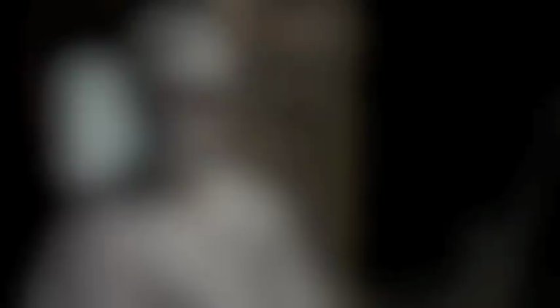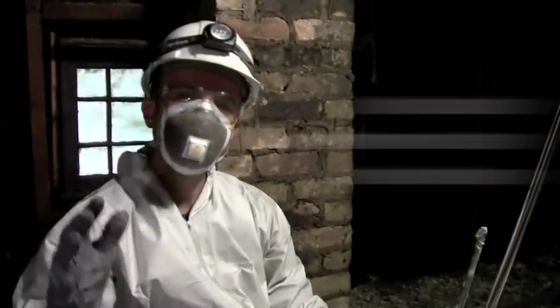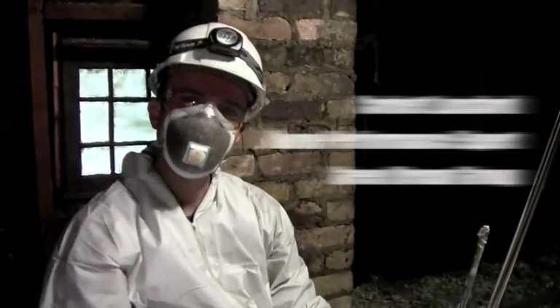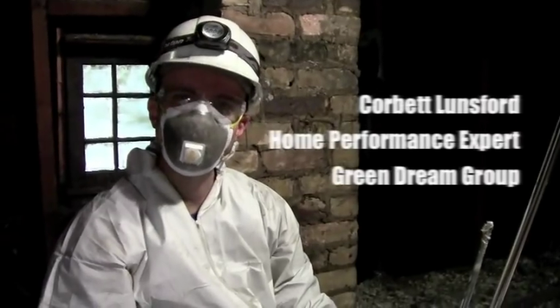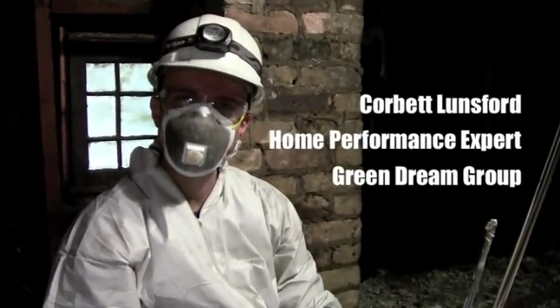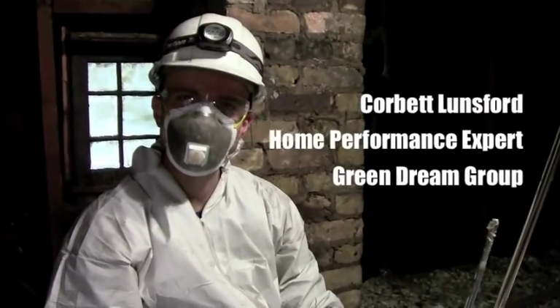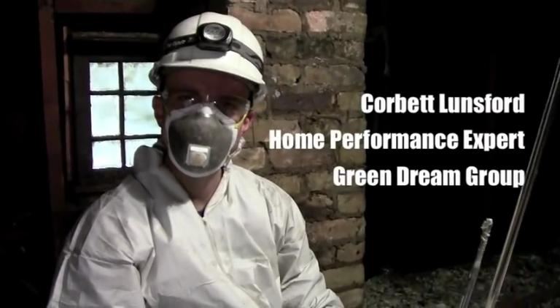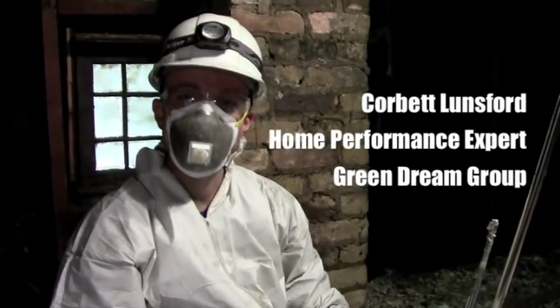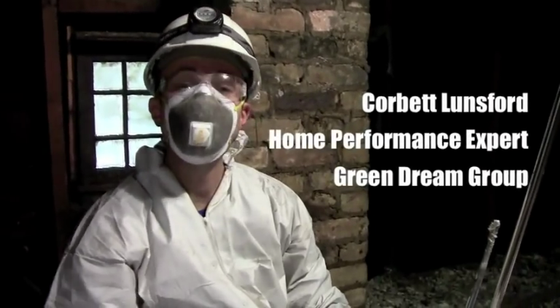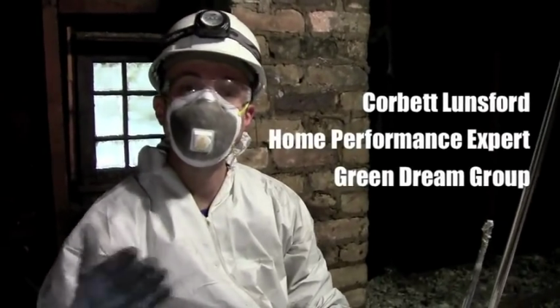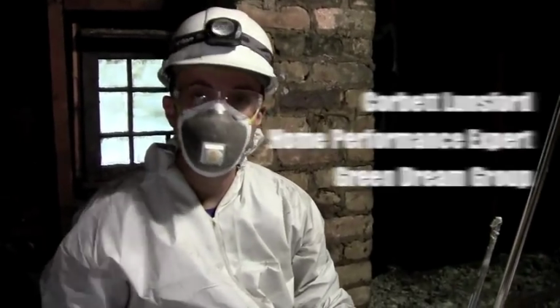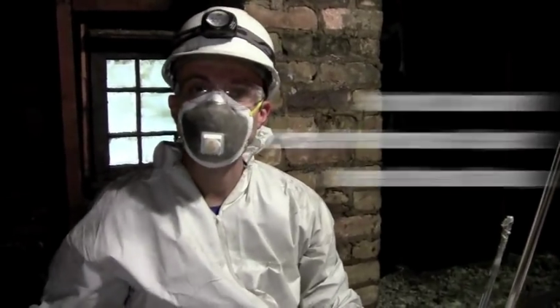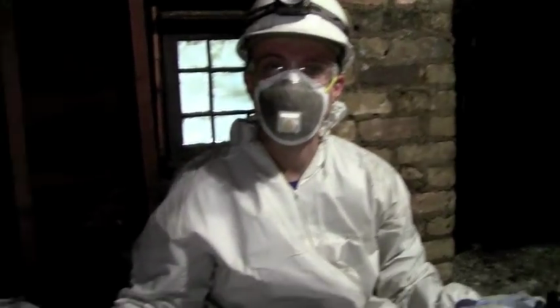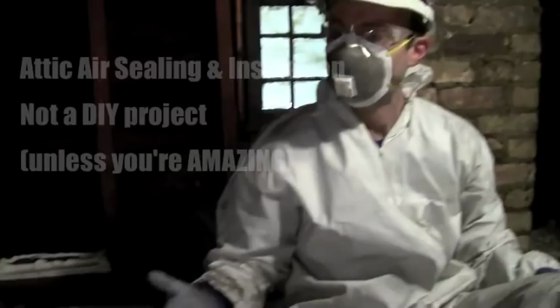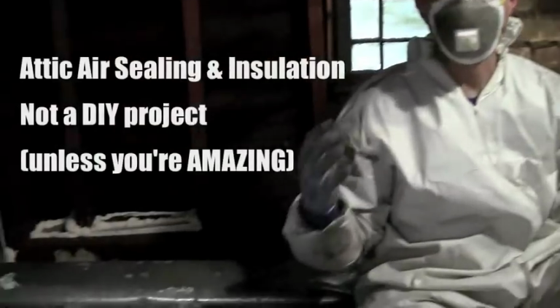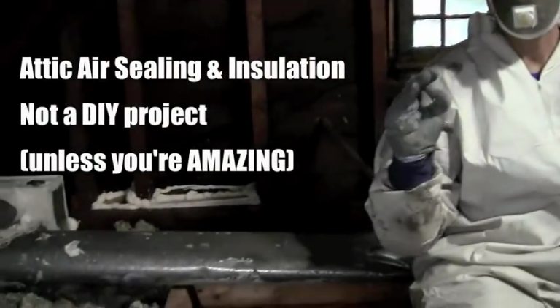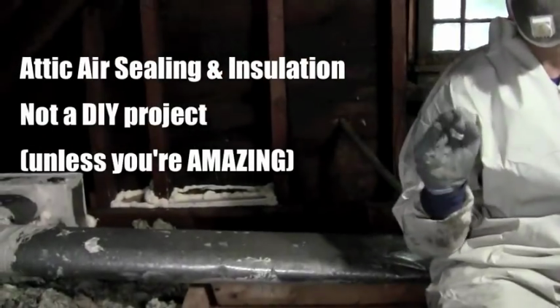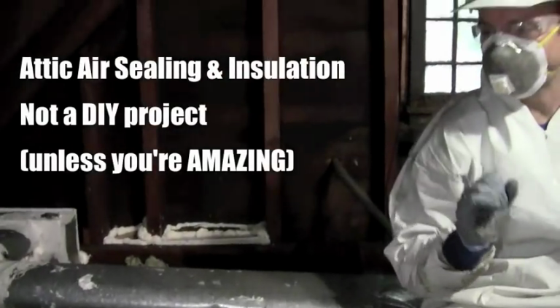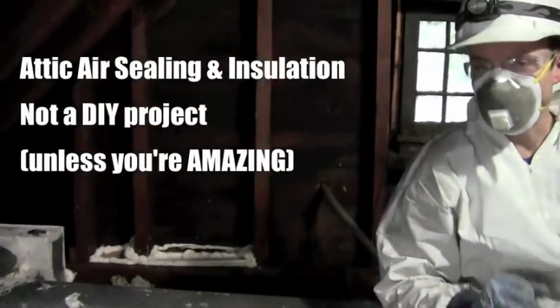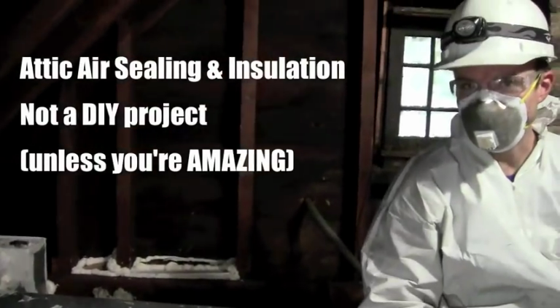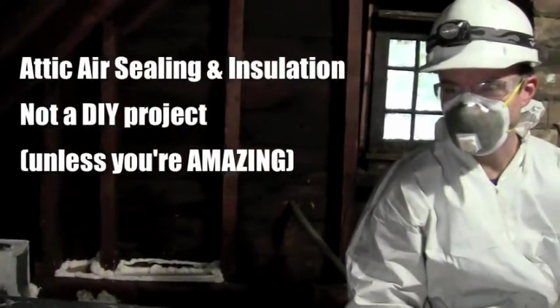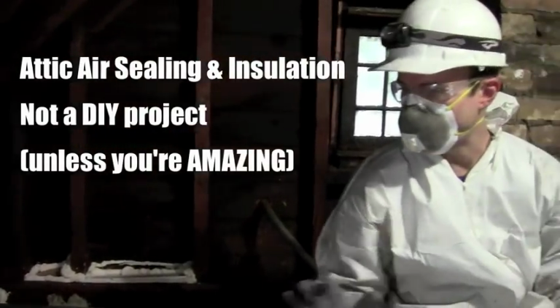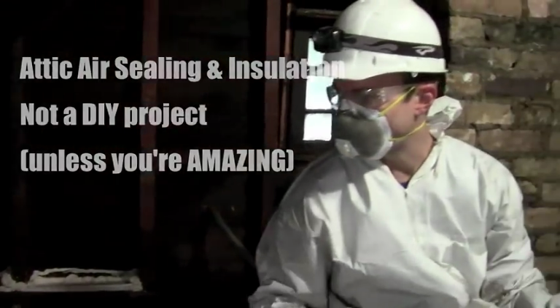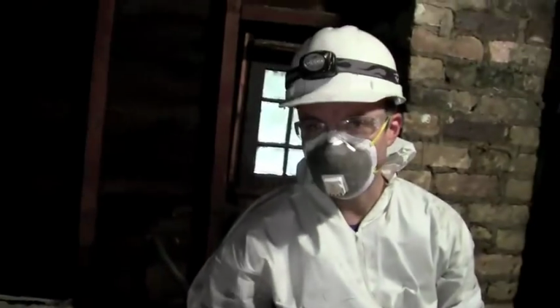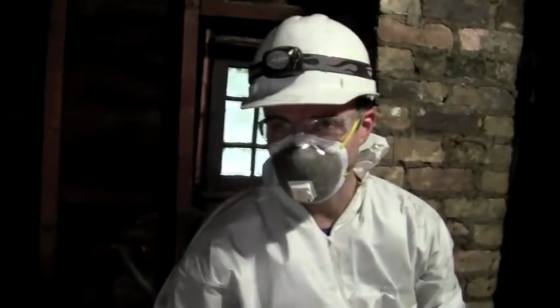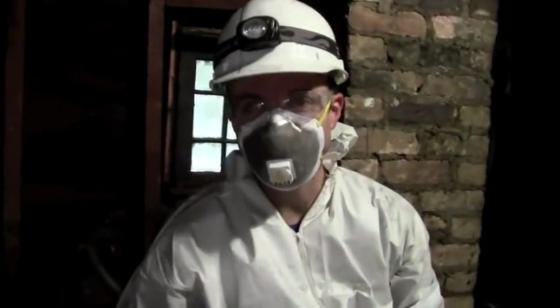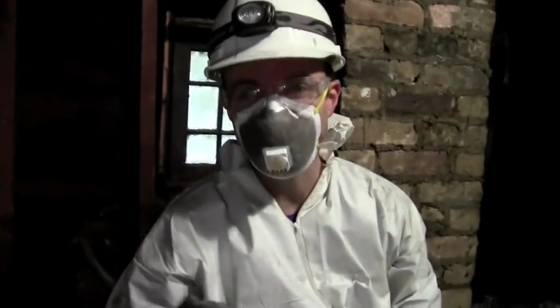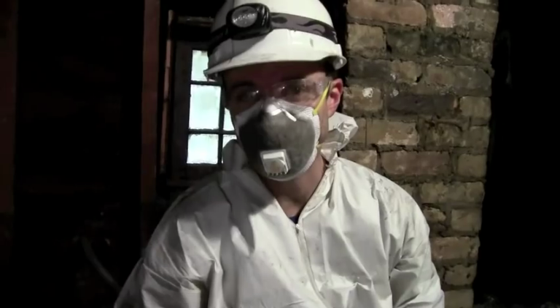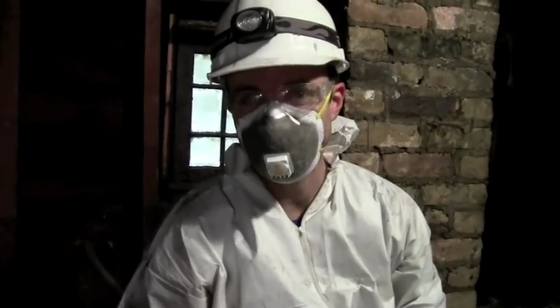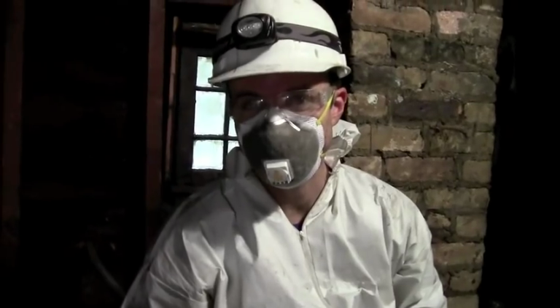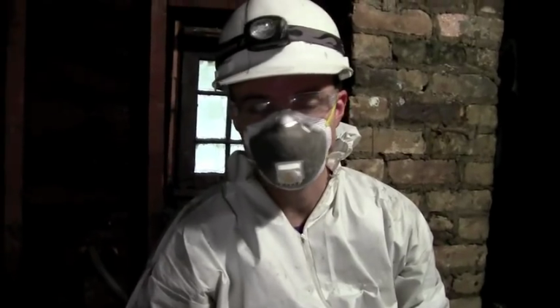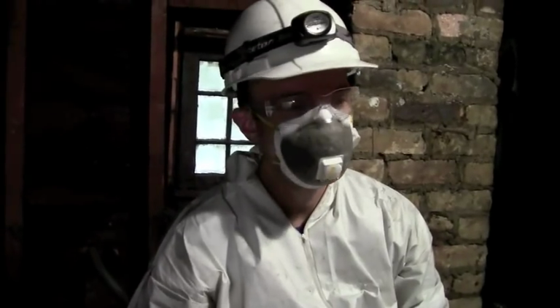Hi, I'm Corbett Lunsford from Green Dream Group in Chicago. We are in an attic right now. This is not really a do-it-yourself project. If you're going to do anything in an attic, you might want to have a professional come and tag along with you.